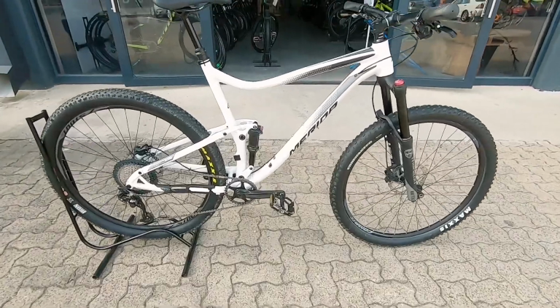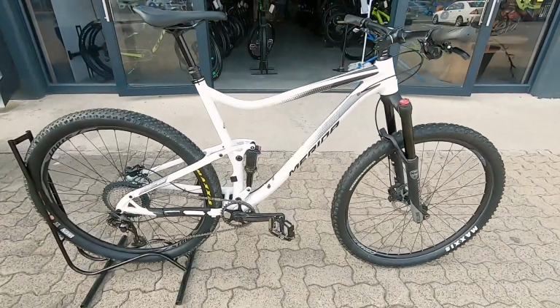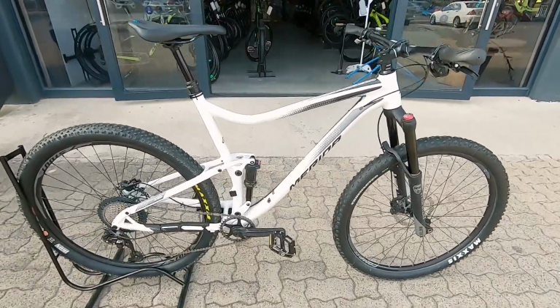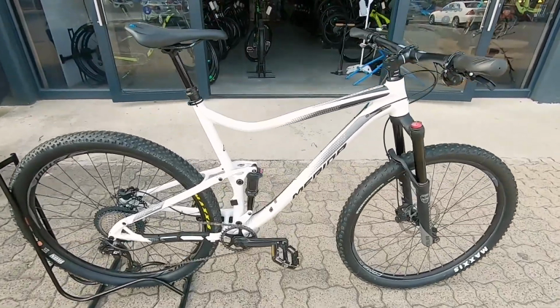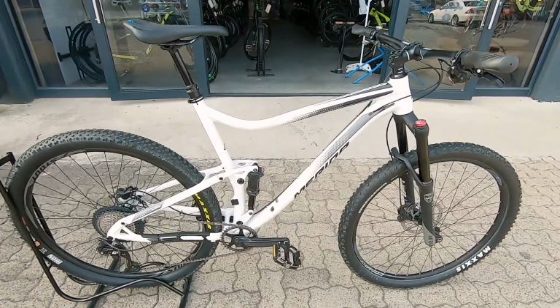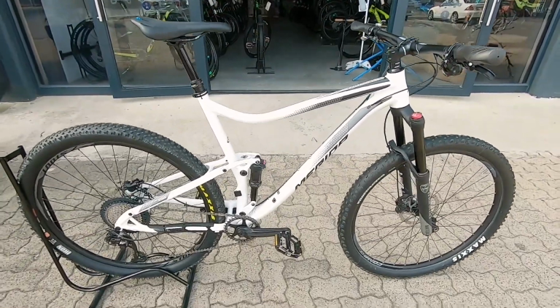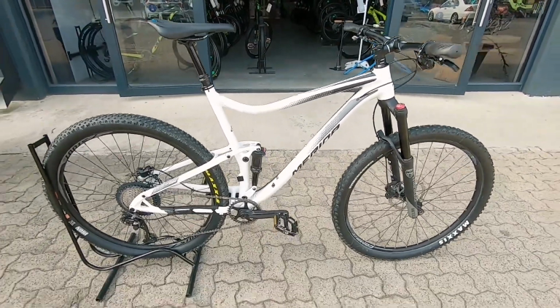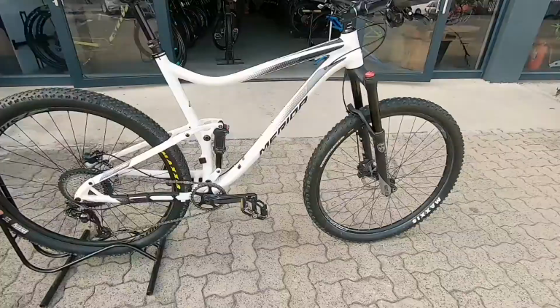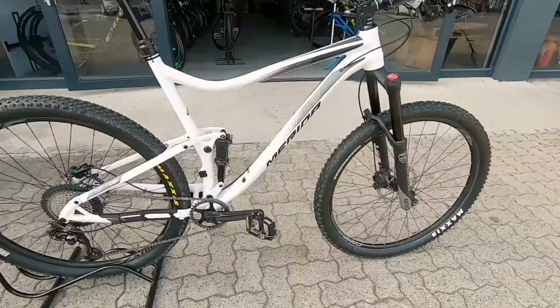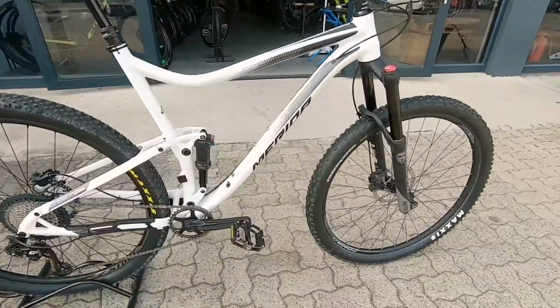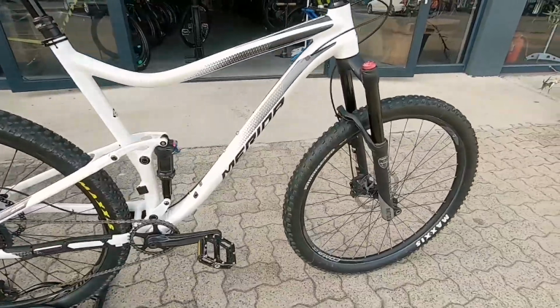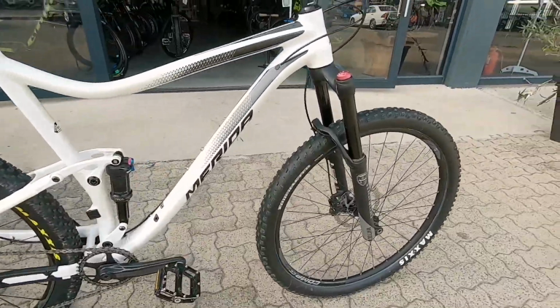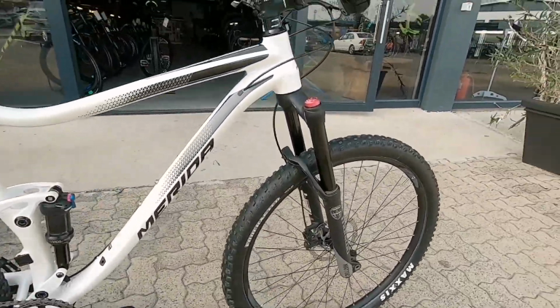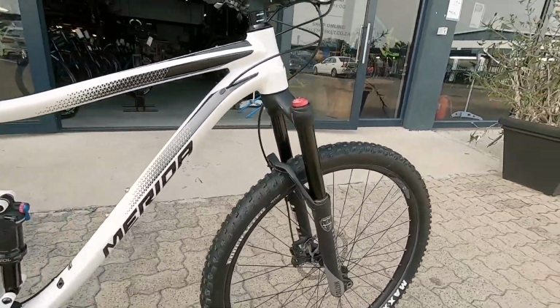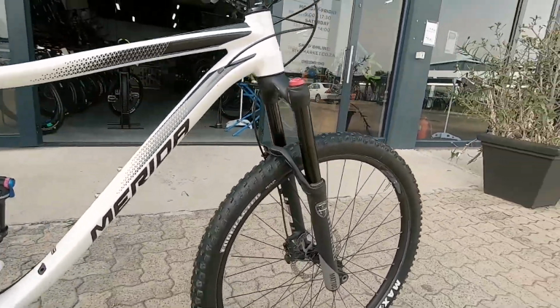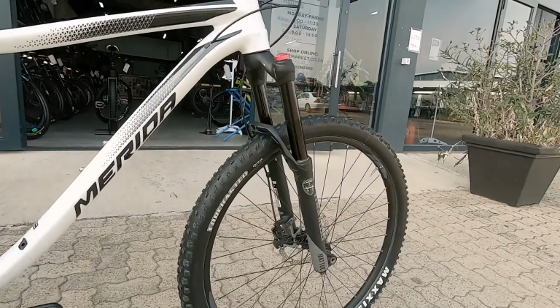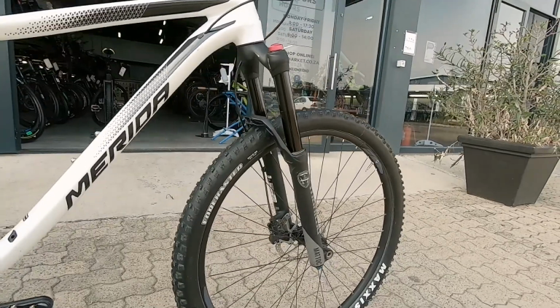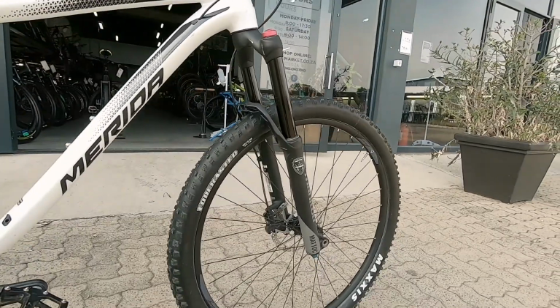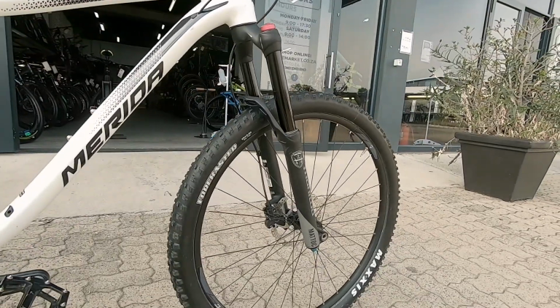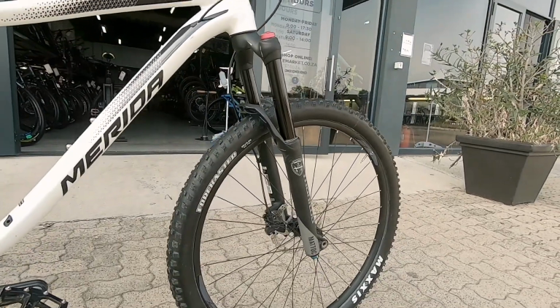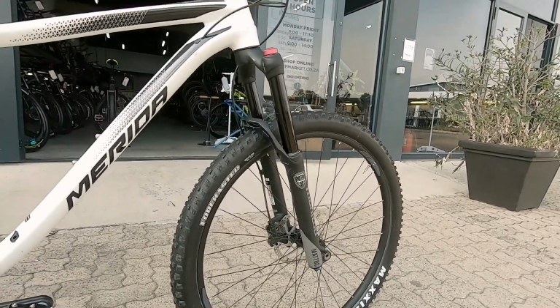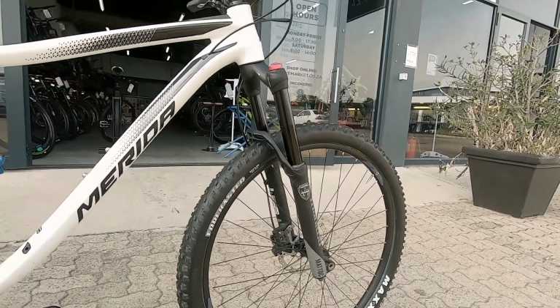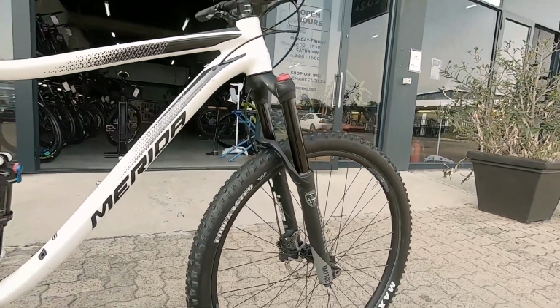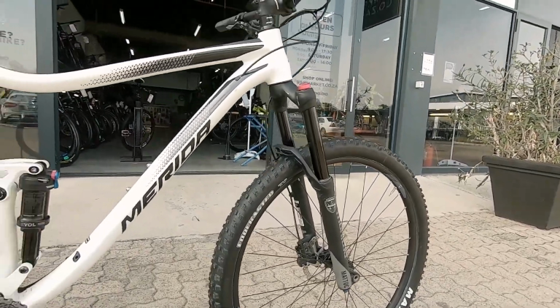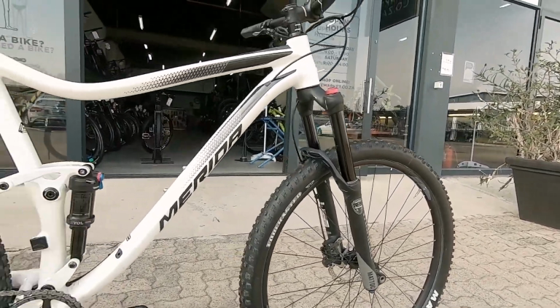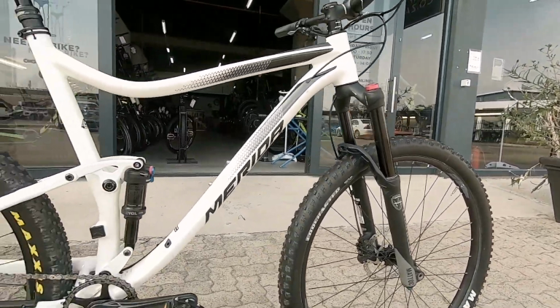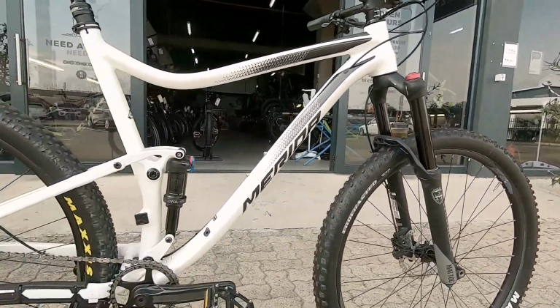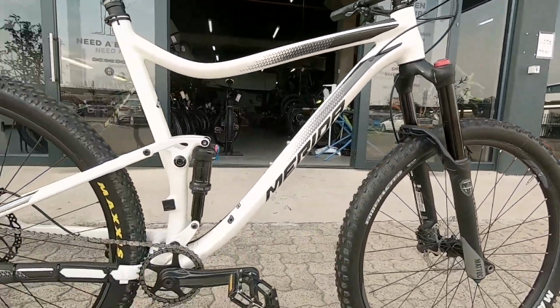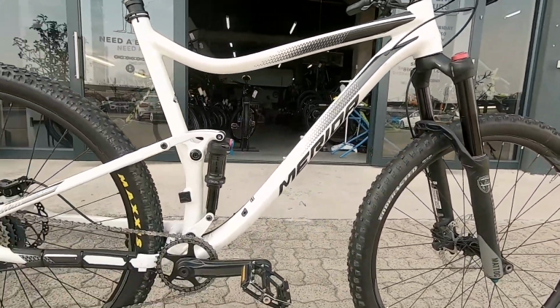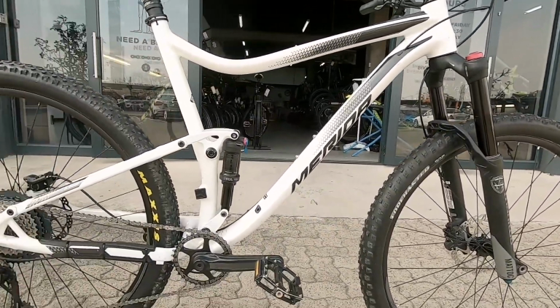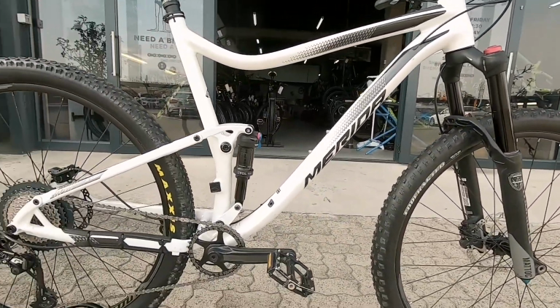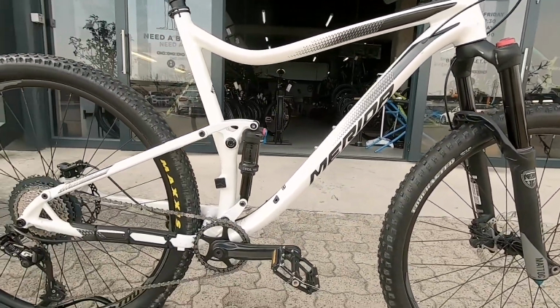We've got a Merida 120. This thing's been beefed up to a 130. You've got that Manateau 130 up front — that's a beefy fork. Gonna take a punch, no problem.